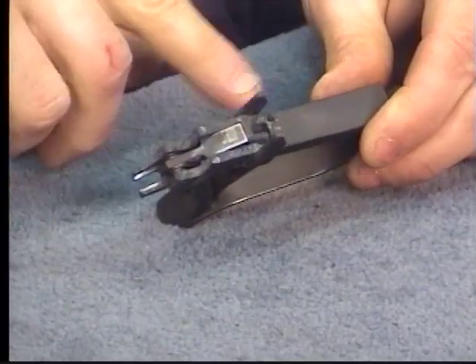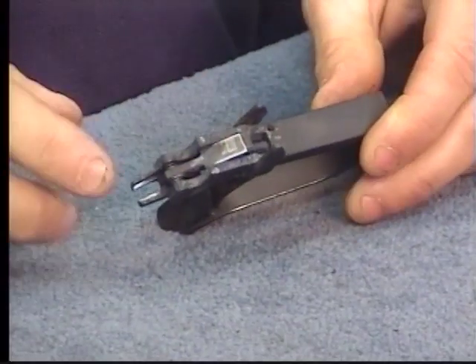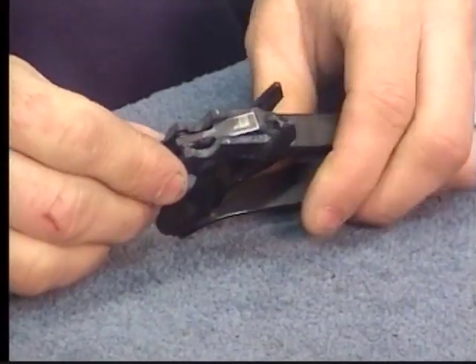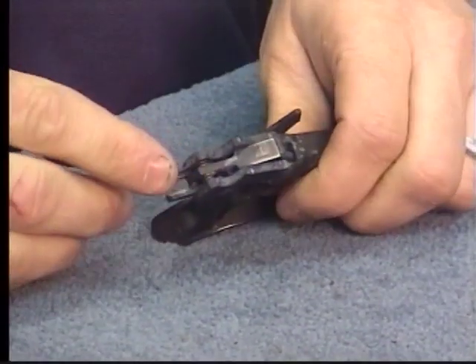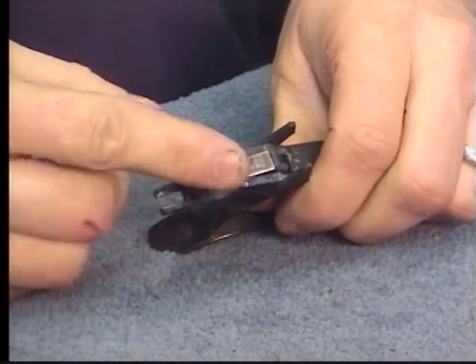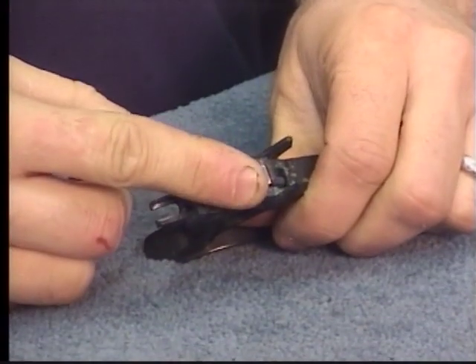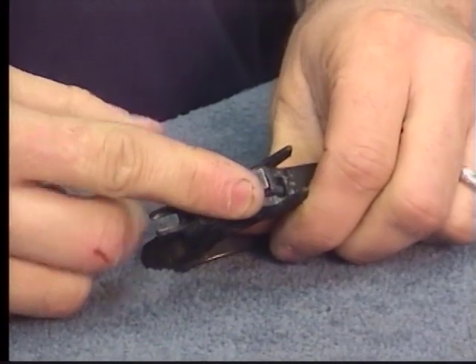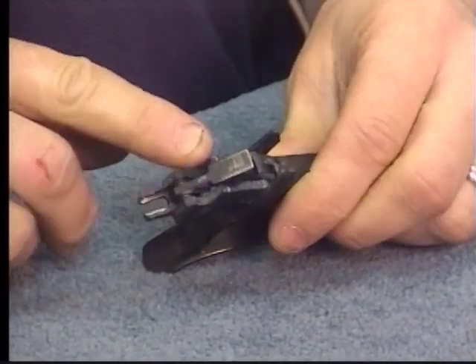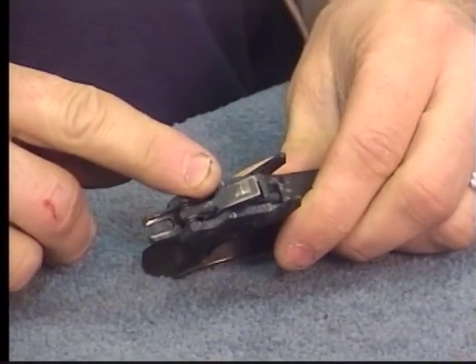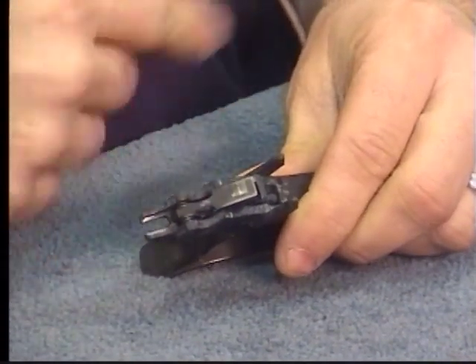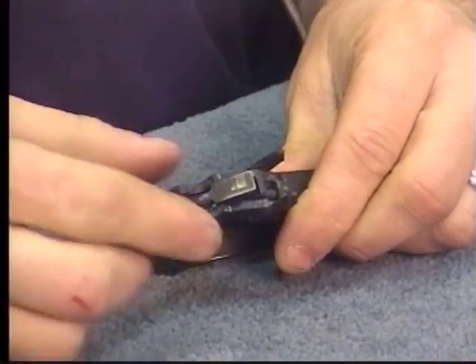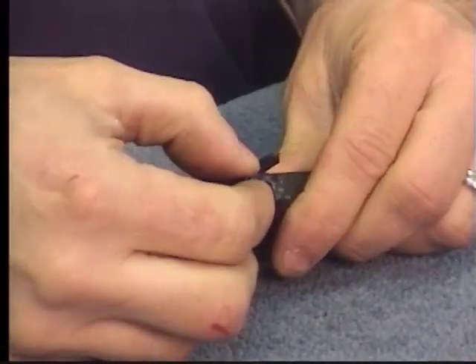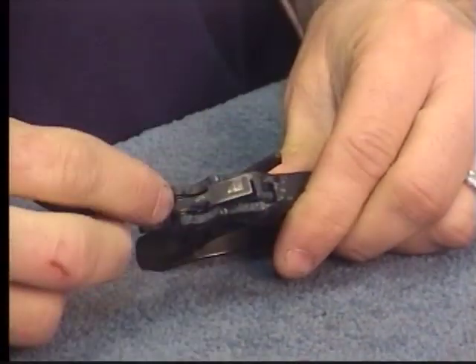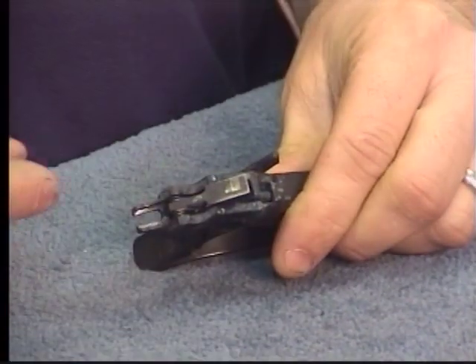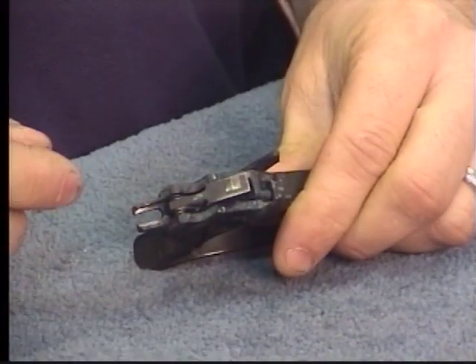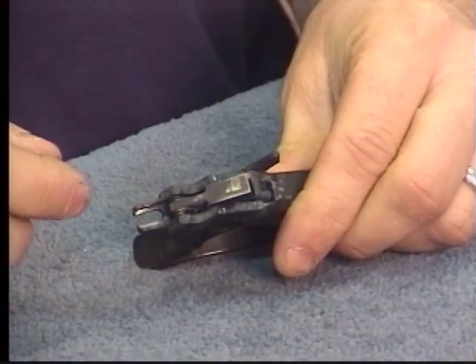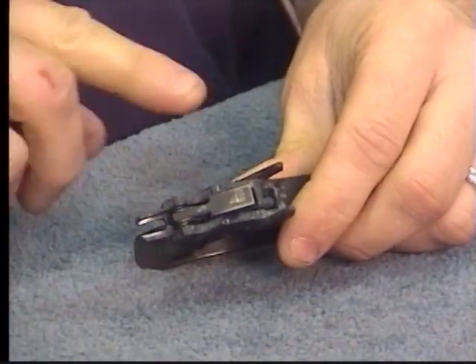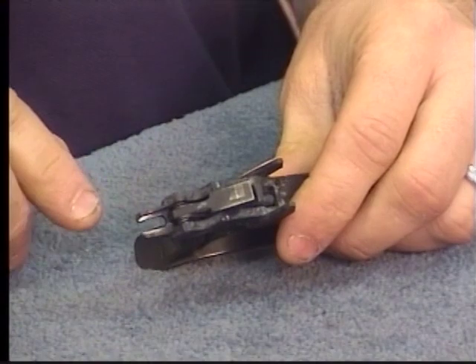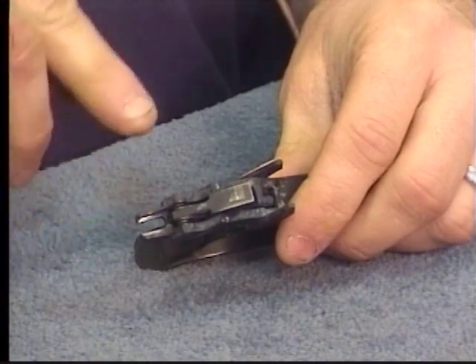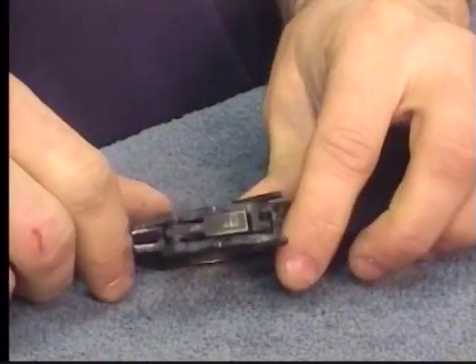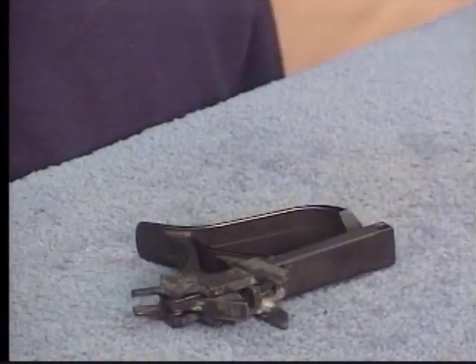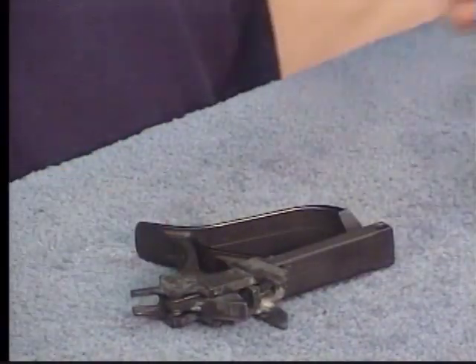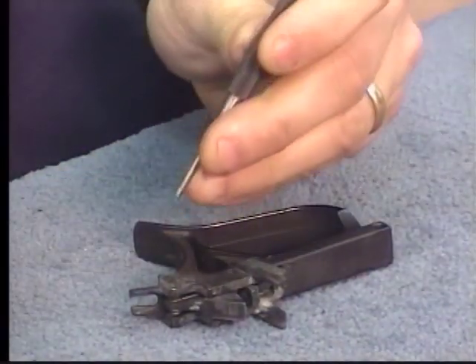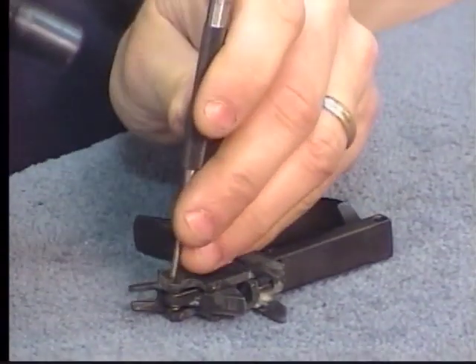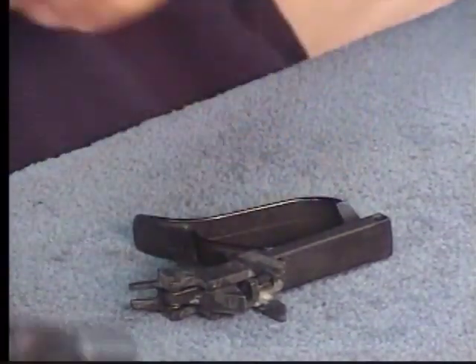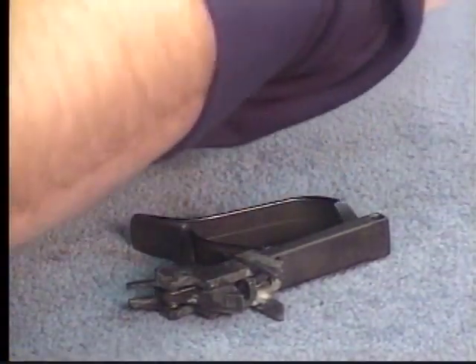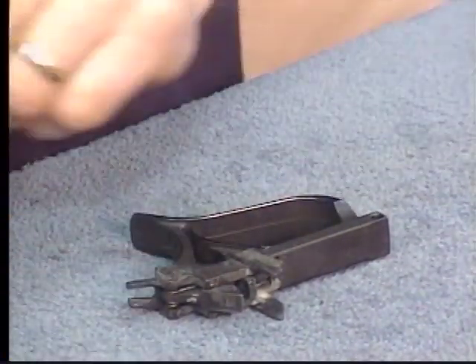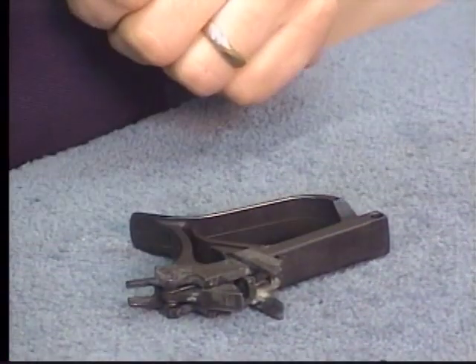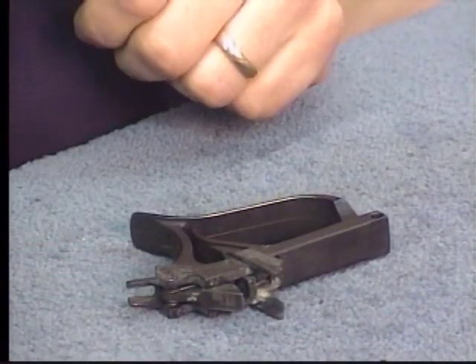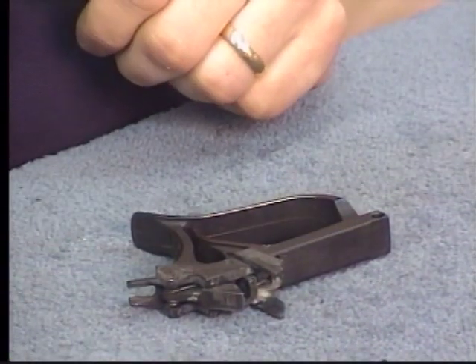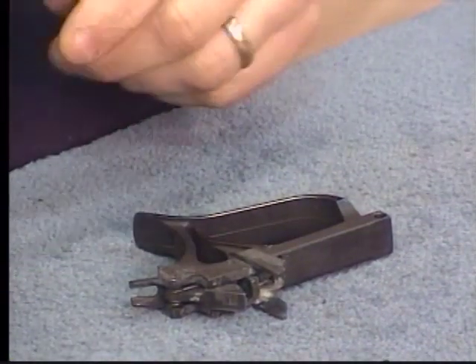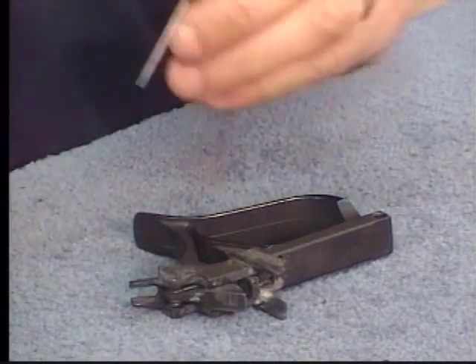Go ahead and pull the trigger — this is your hammer trip, flies up. It's only going to go so far, so we're going to take it out first. Got to make sure you have the right sized punch.